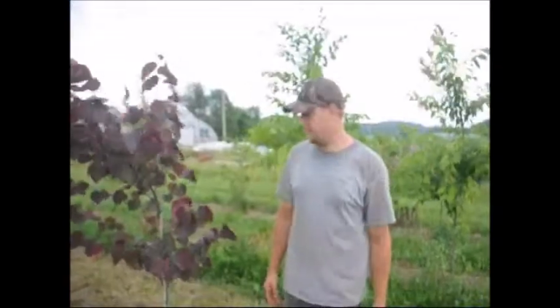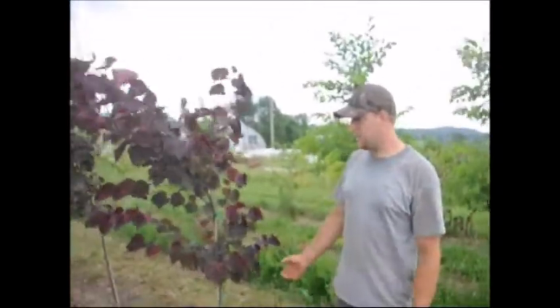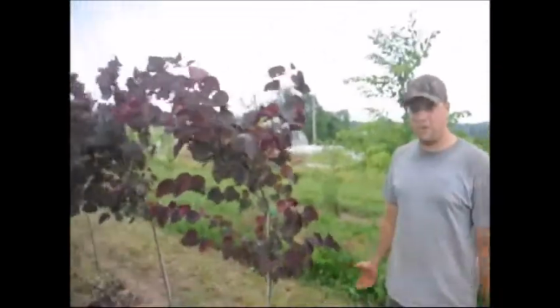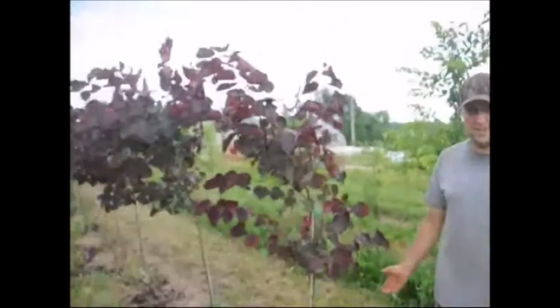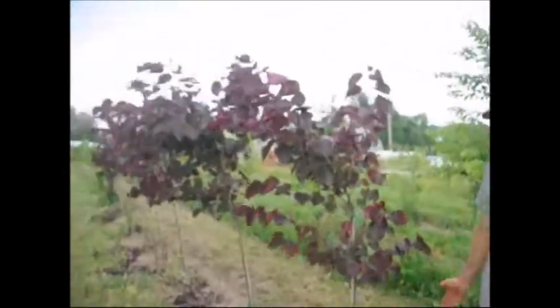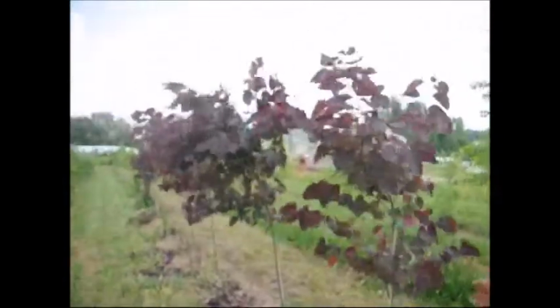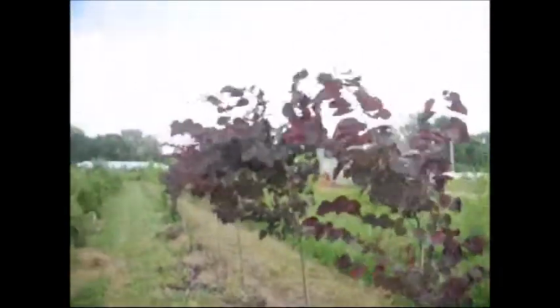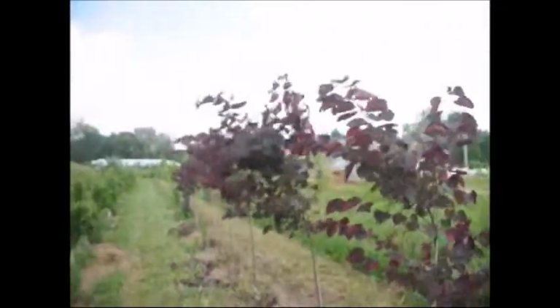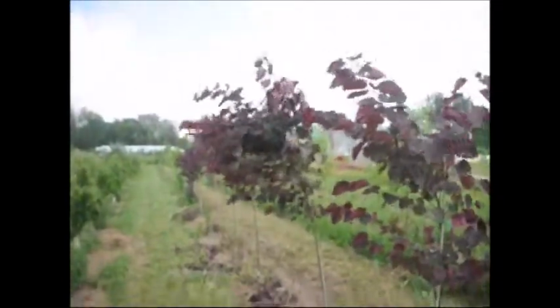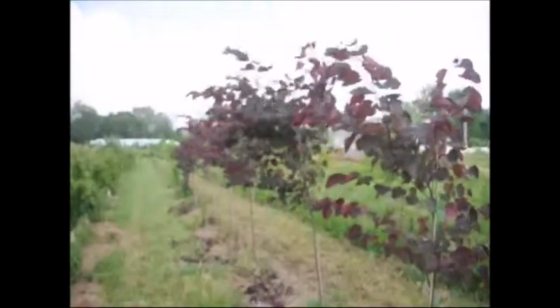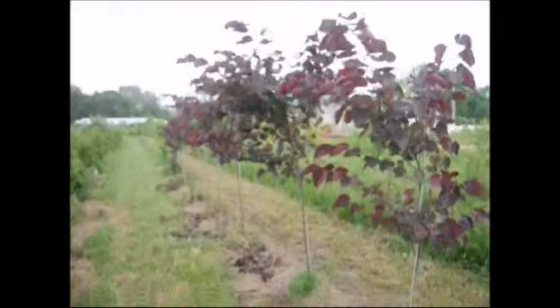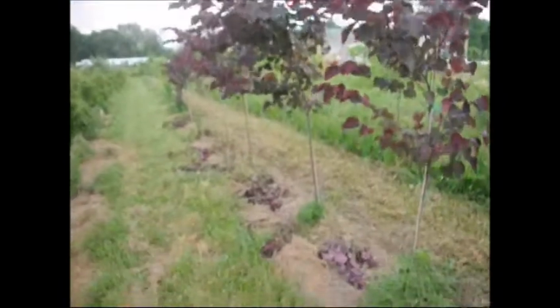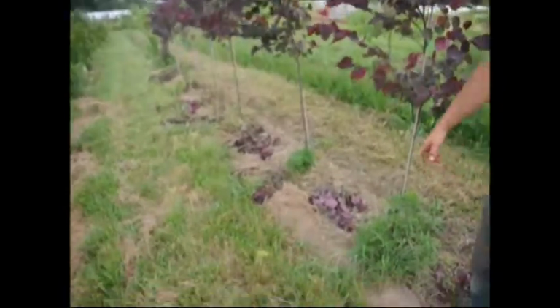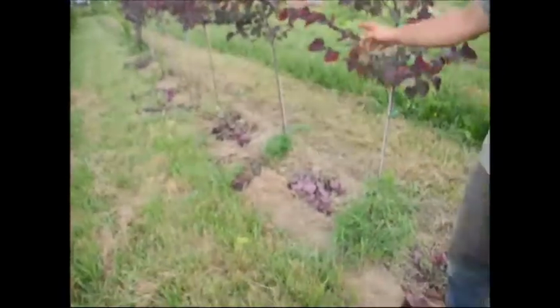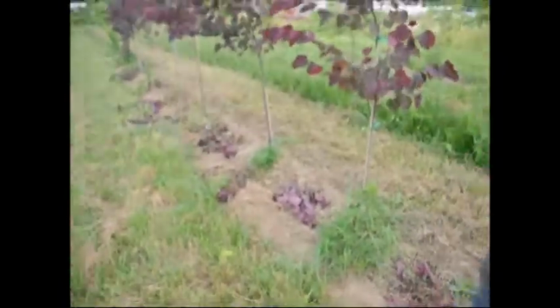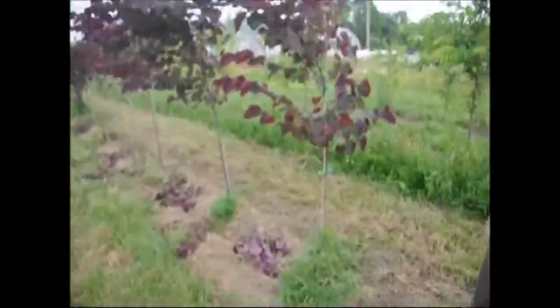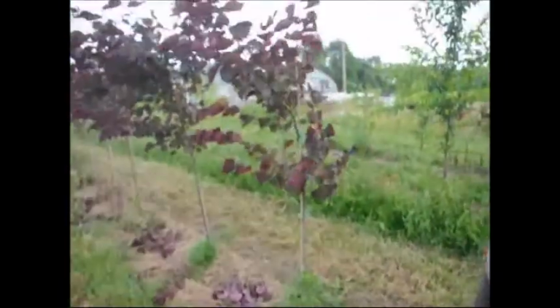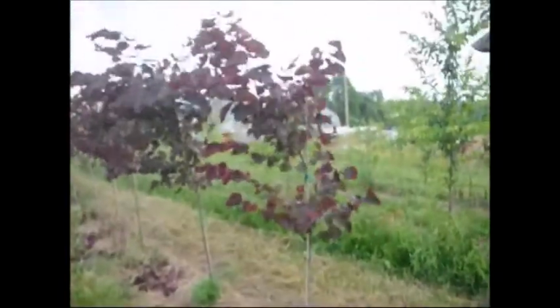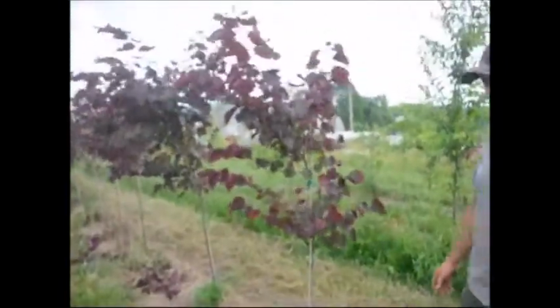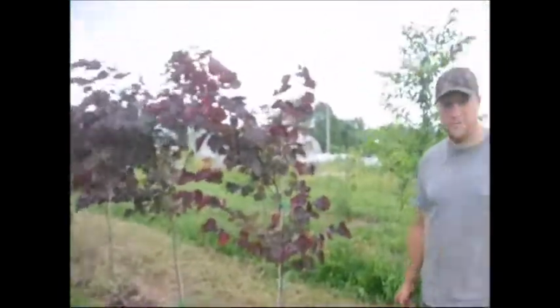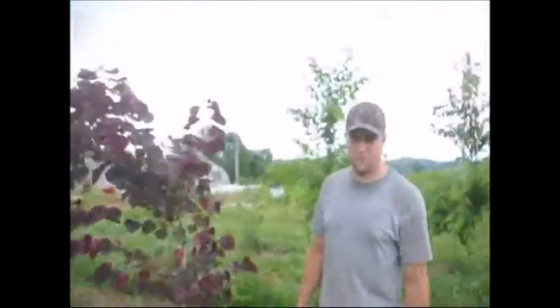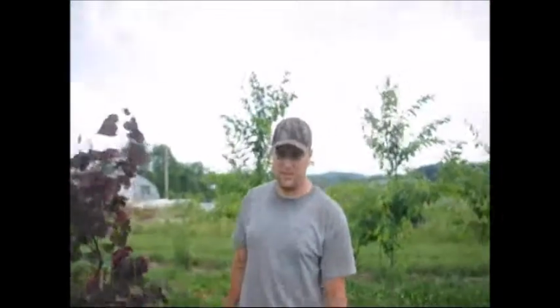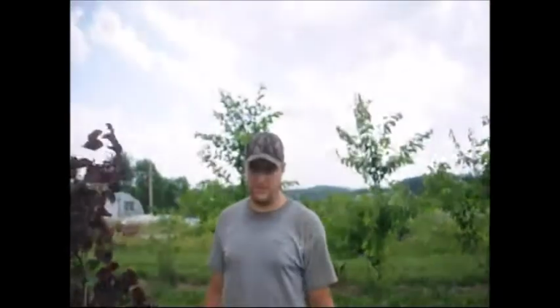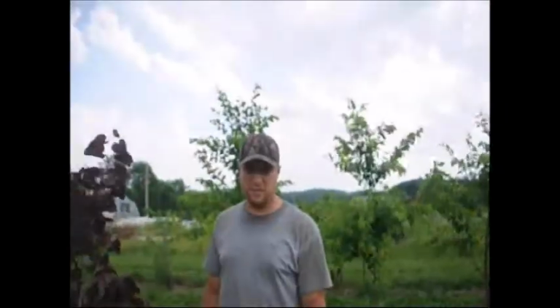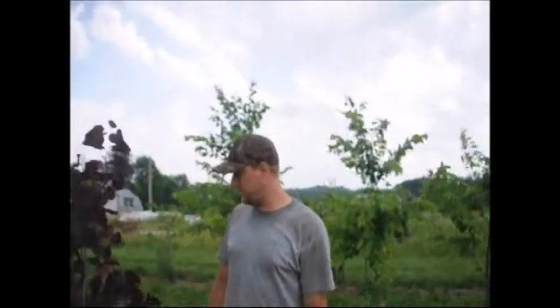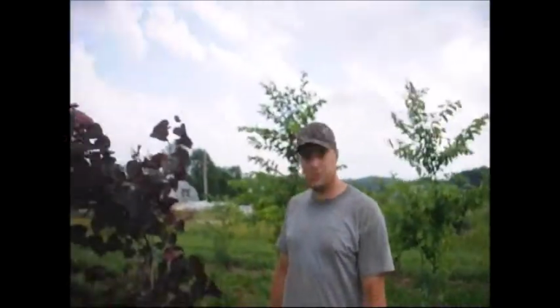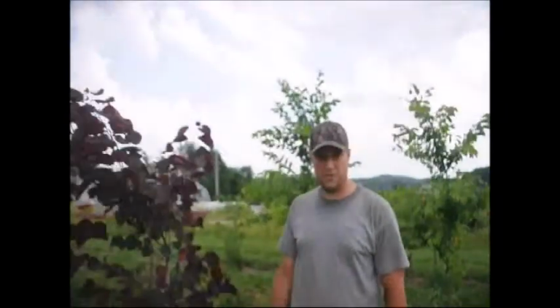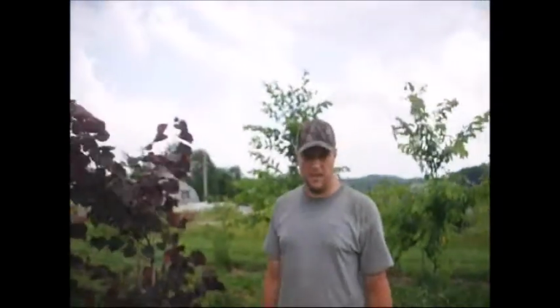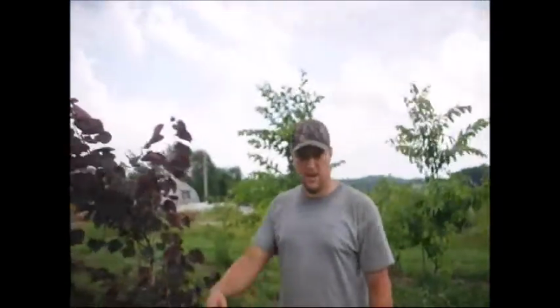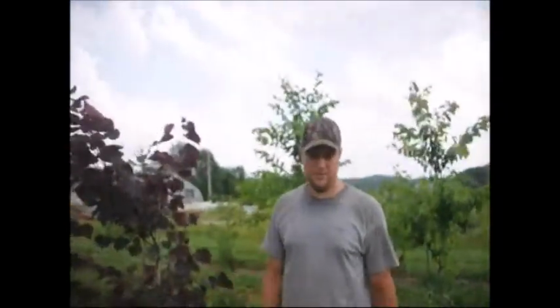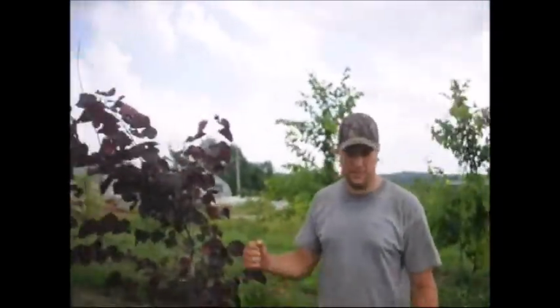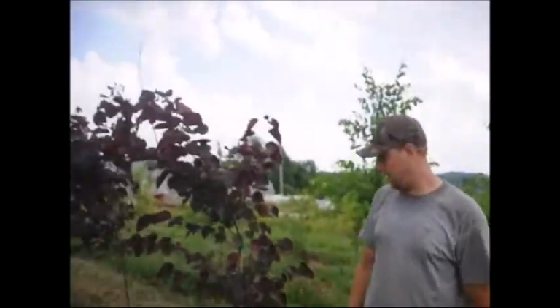This is an example of a forest pansy redbud that we planted last year. As you can see on the ground, we did get some growing on it, not a lot. We actually have to wait for it to rain so we can restake some of them, because some of them grew too much and they're top-heavy, so we need to get a bigger stake on them.